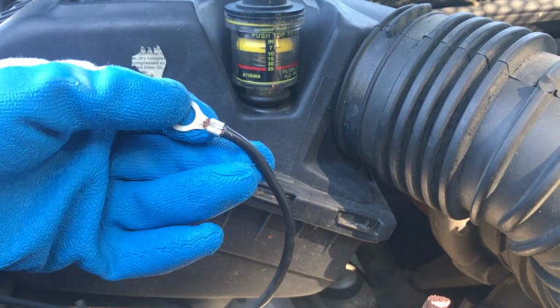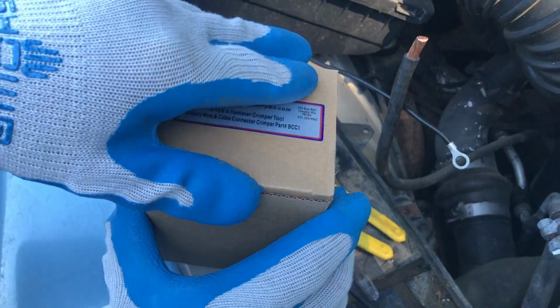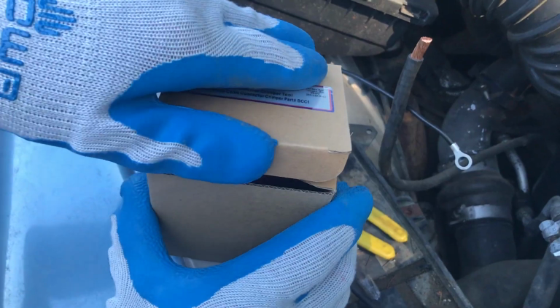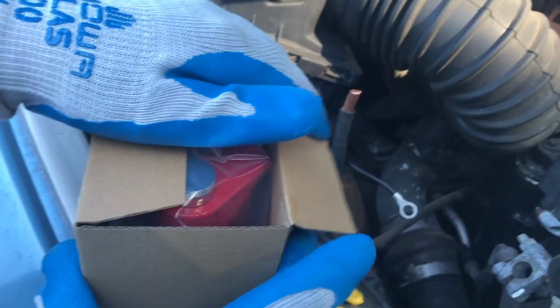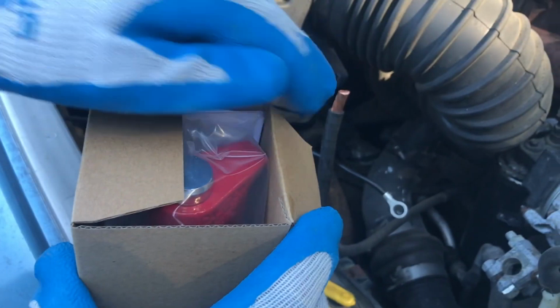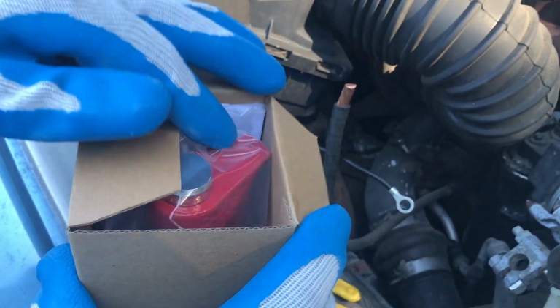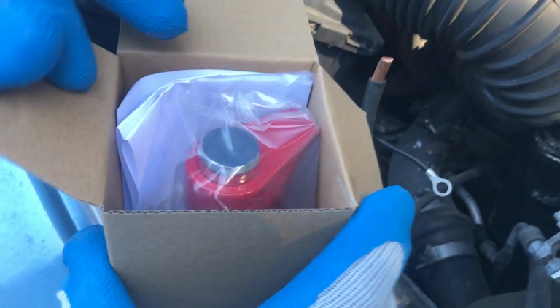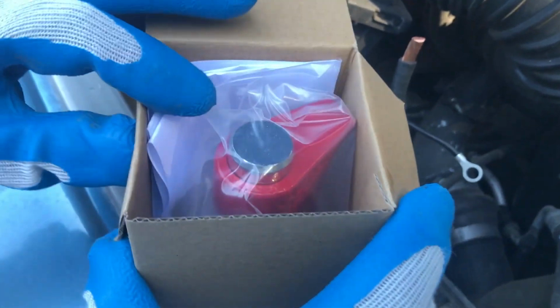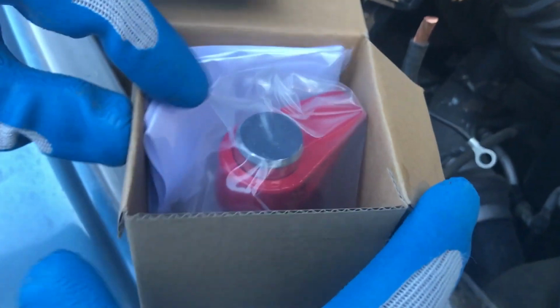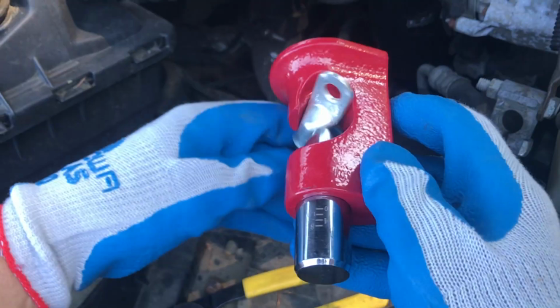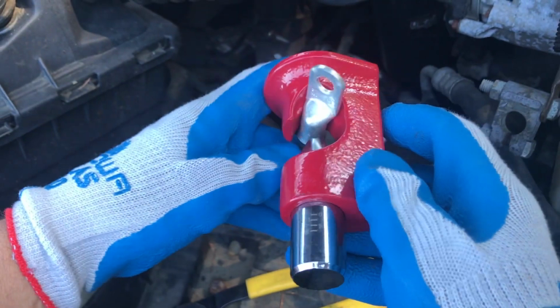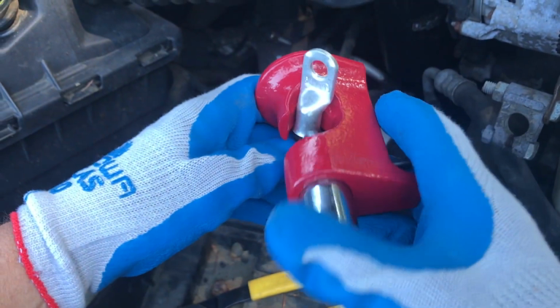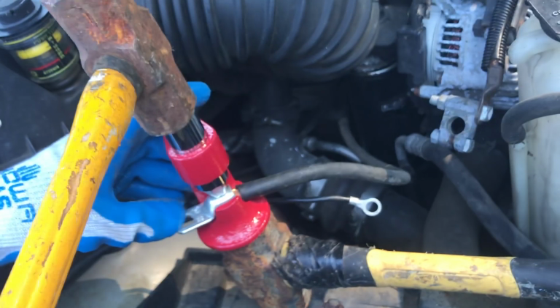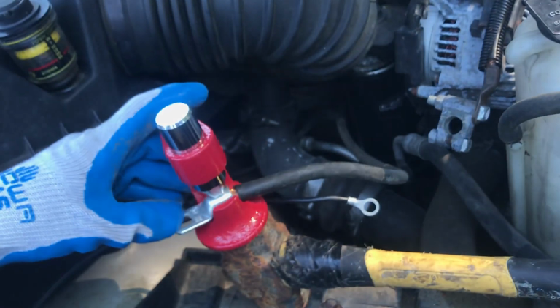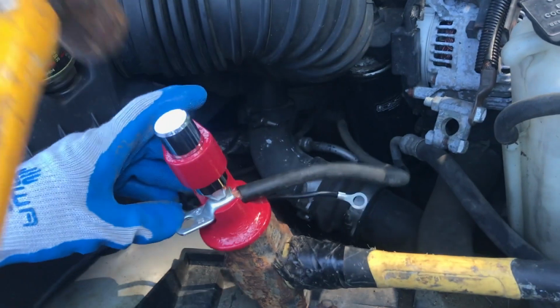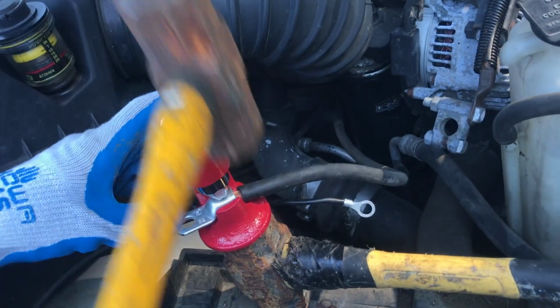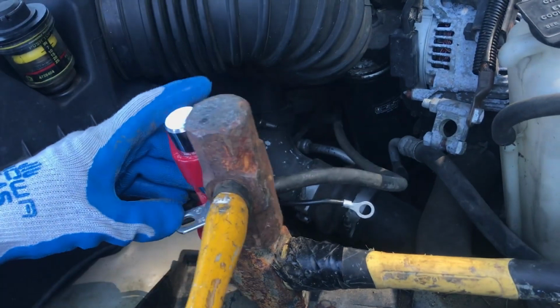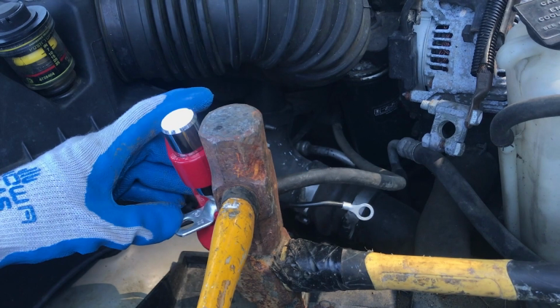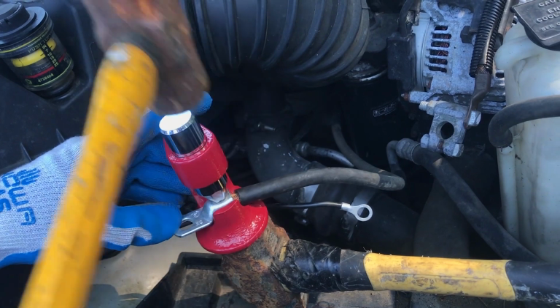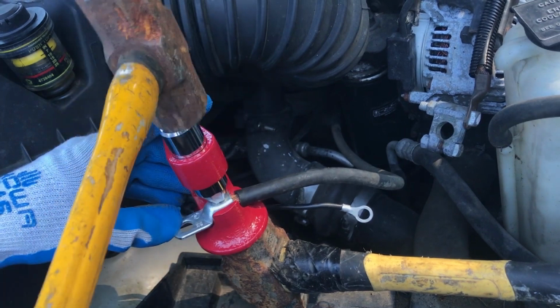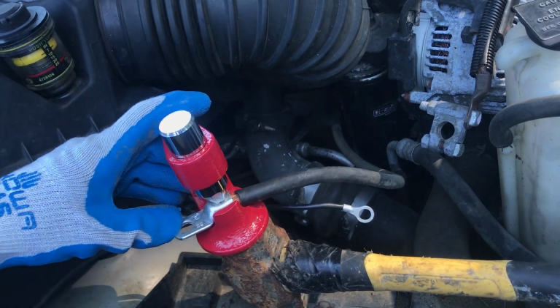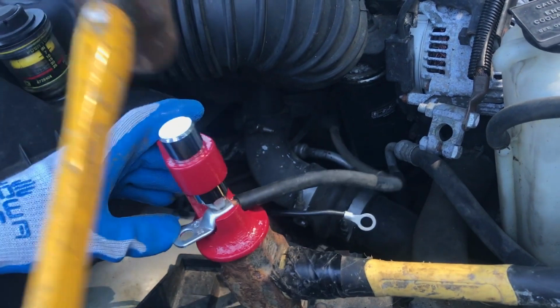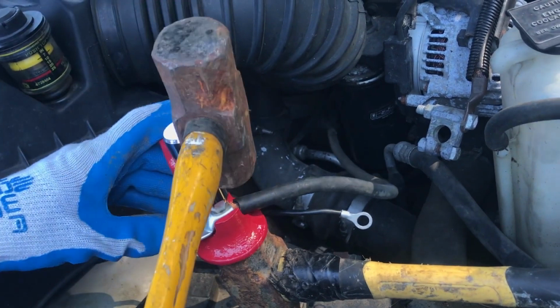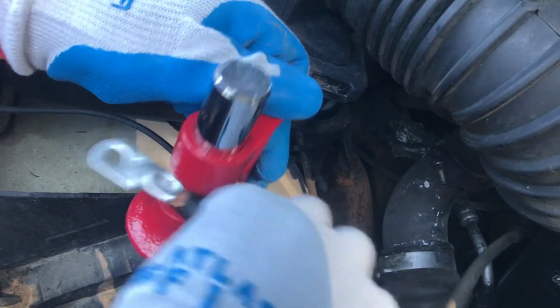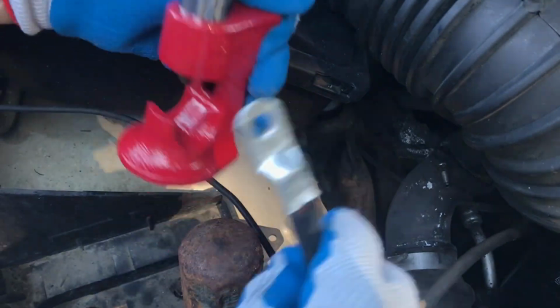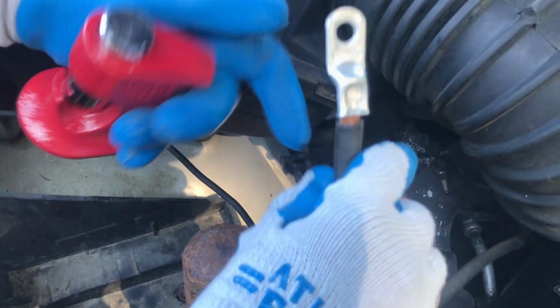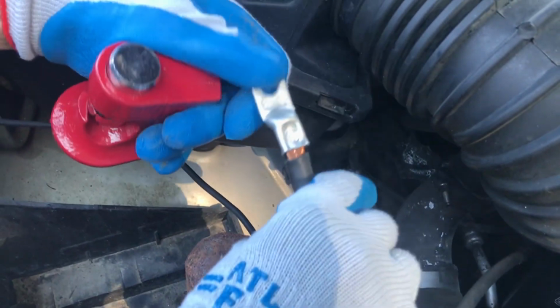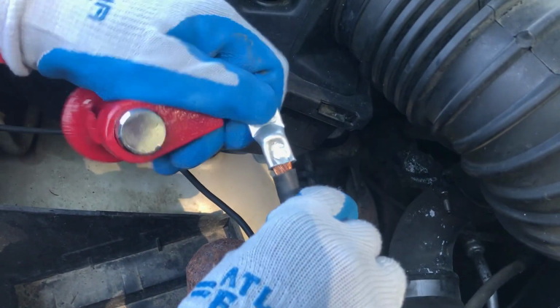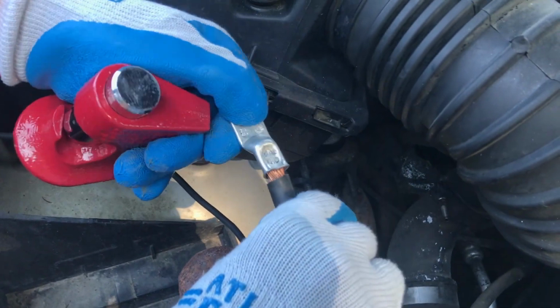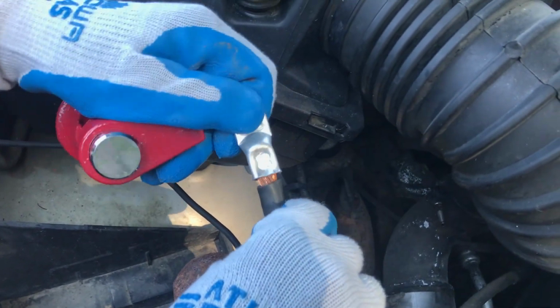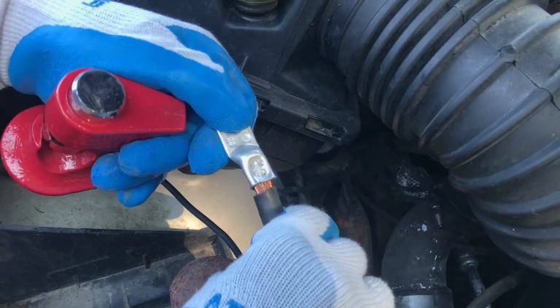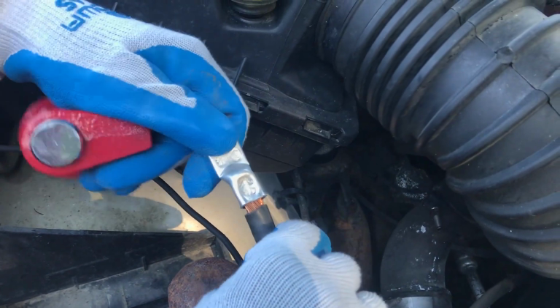Now we're gonna do the big cable with the Larry B's battery cable crimper. I usually back it up with a bigger hammer so that you've got kind of an anvil to pound against. A few good whacks and it should turn out just fine.